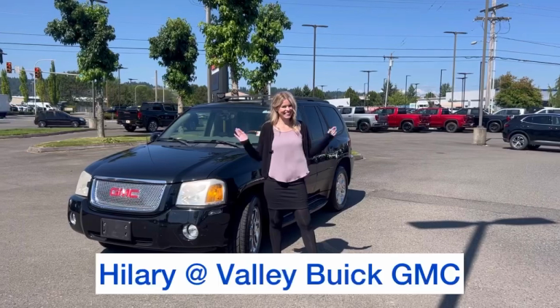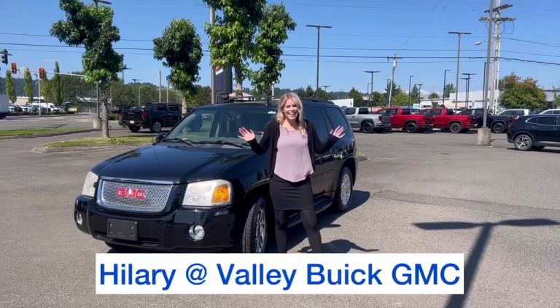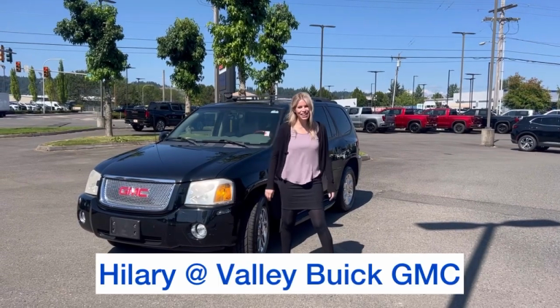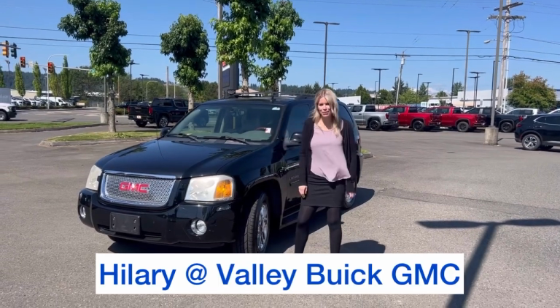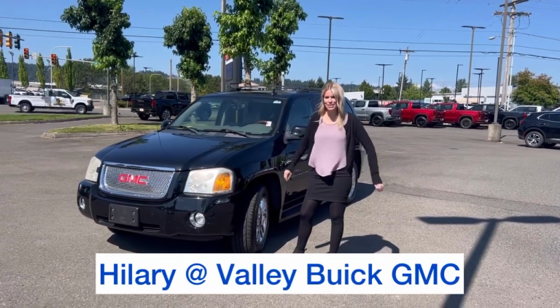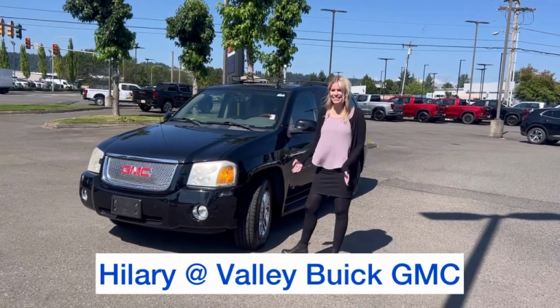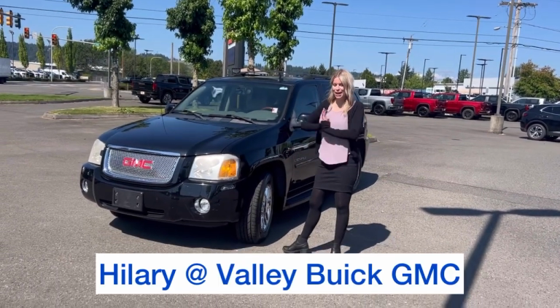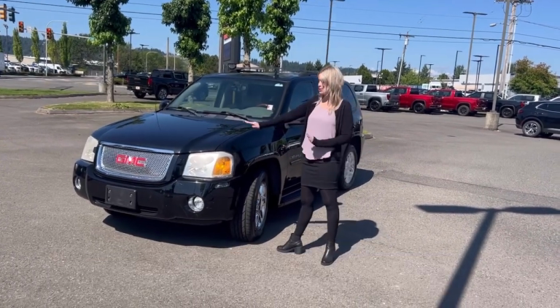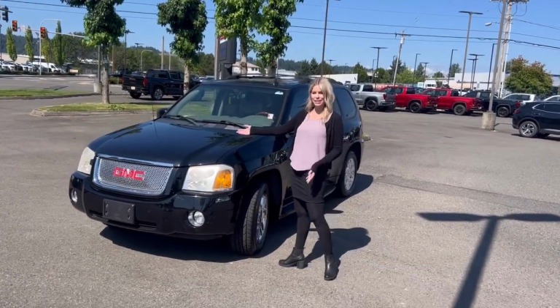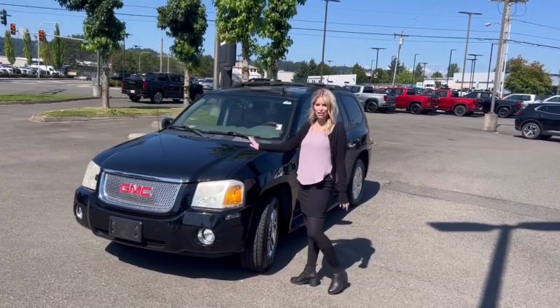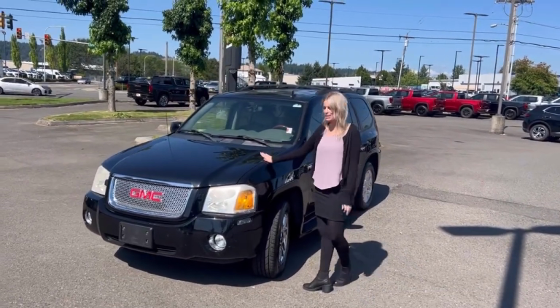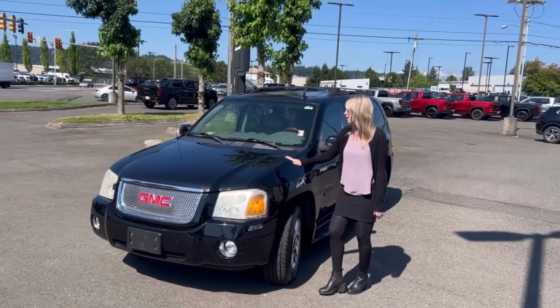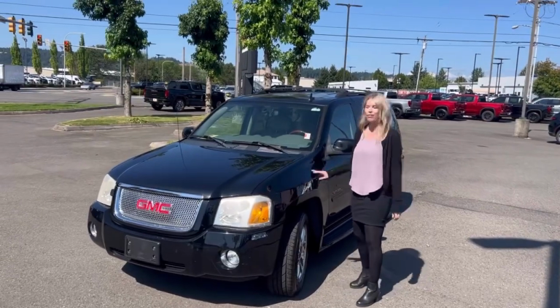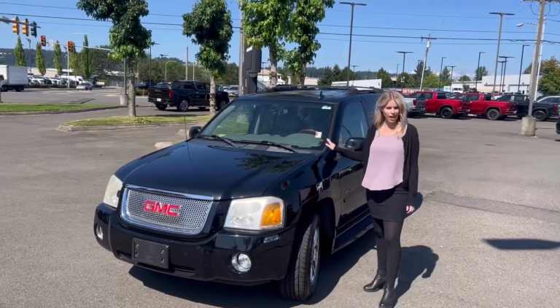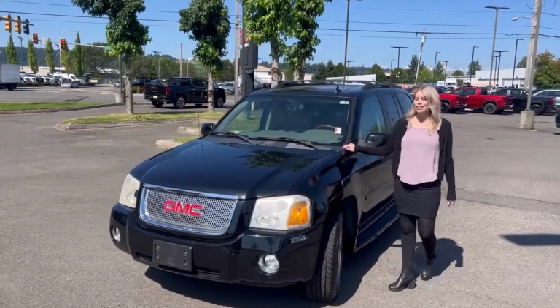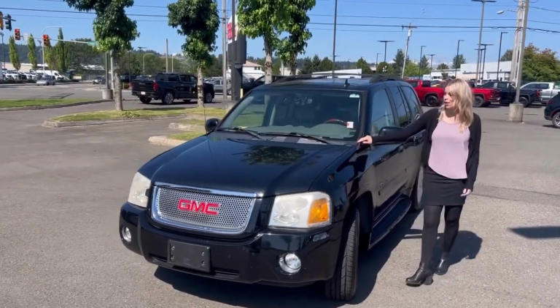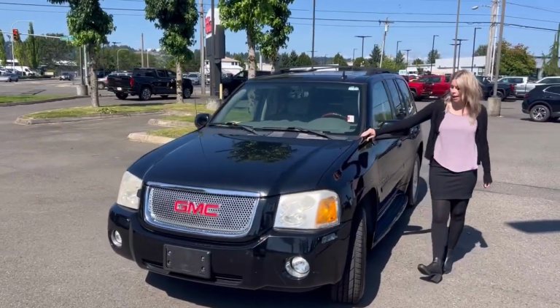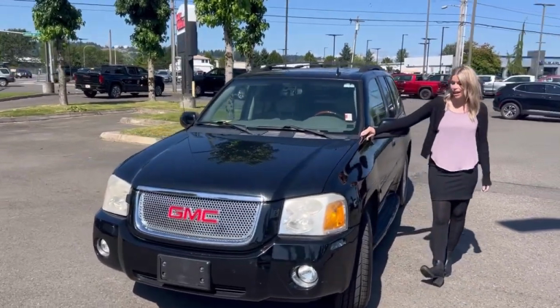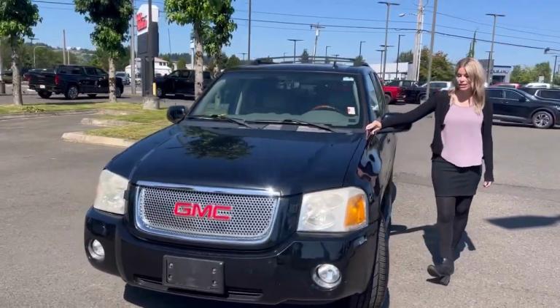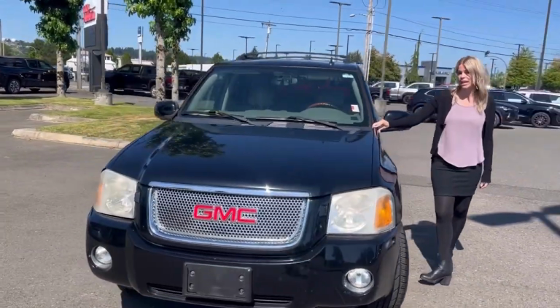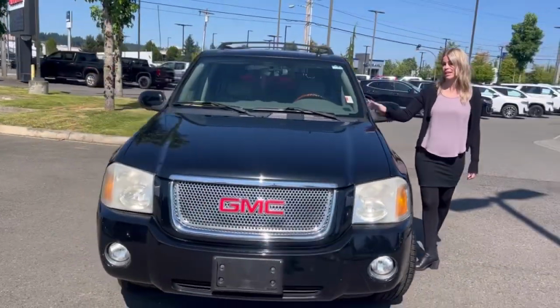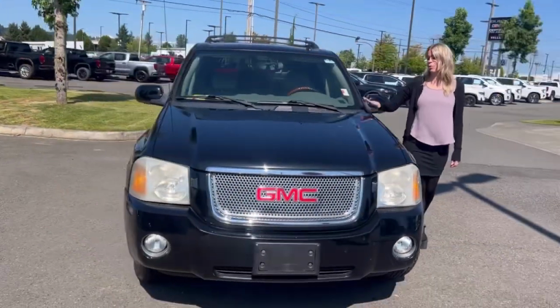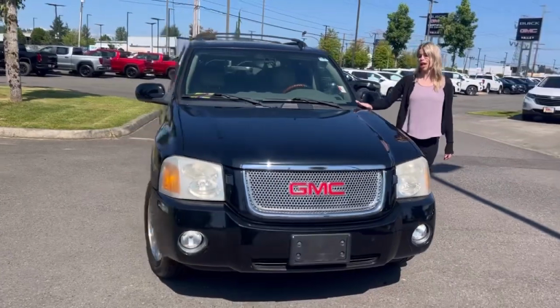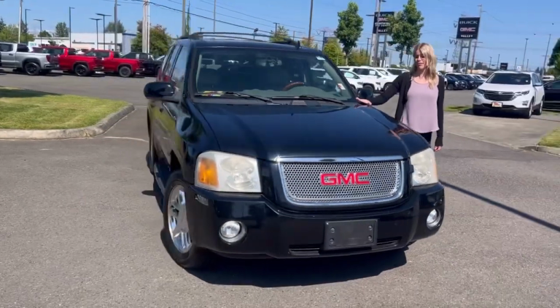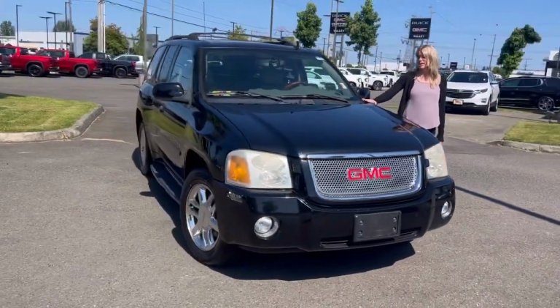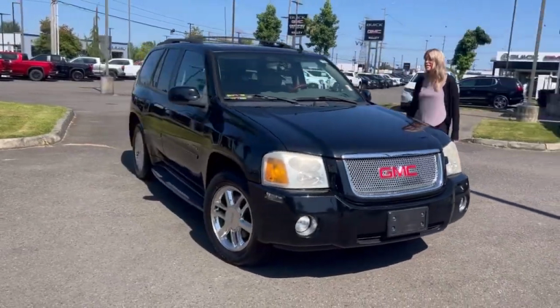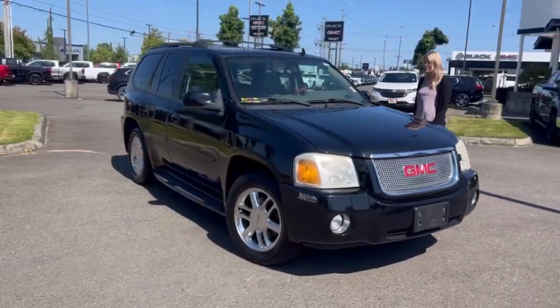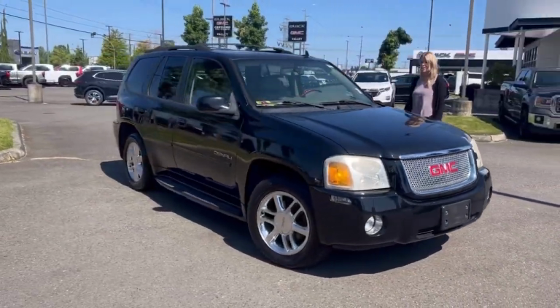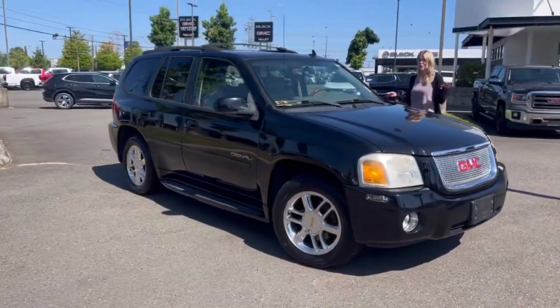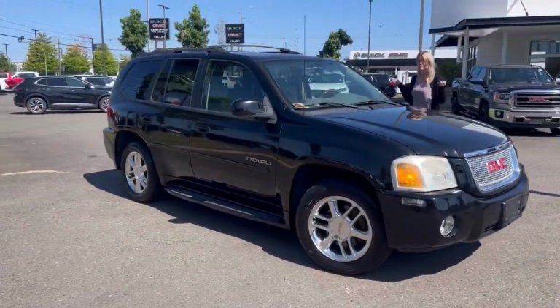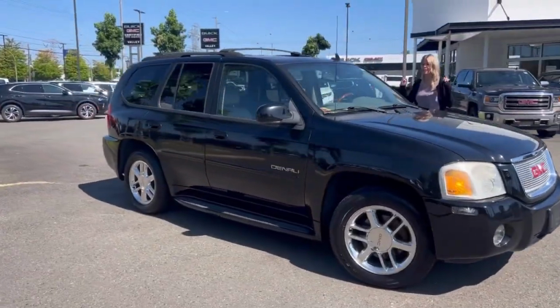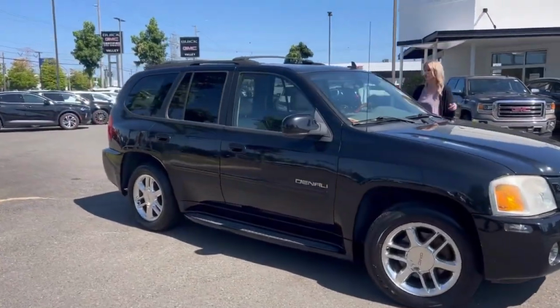Hillary here at Valley View GMC, and today we have this 2008 GMC Envoy. I love this SUV — it is all-wheel drive, and it's priced at $10,000. So a $10,000 SUV.